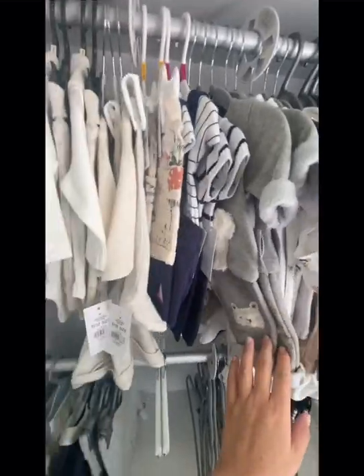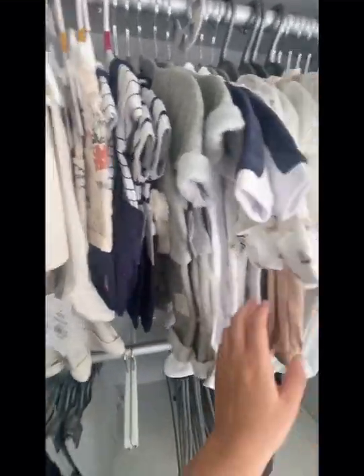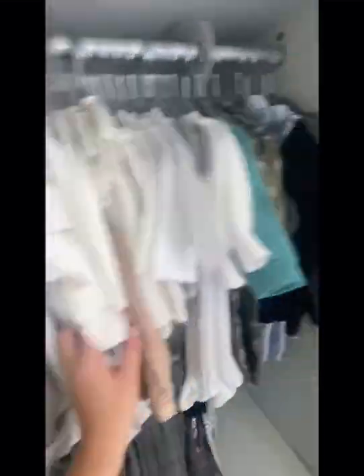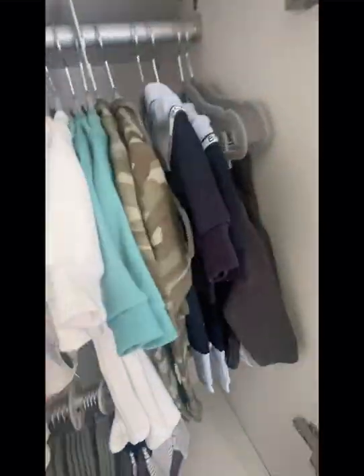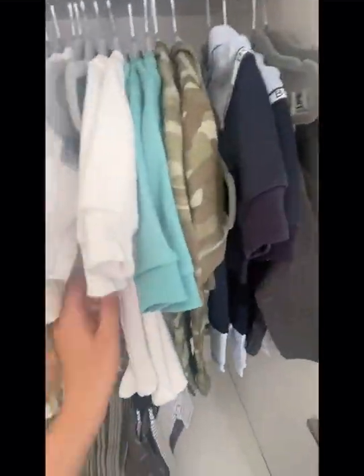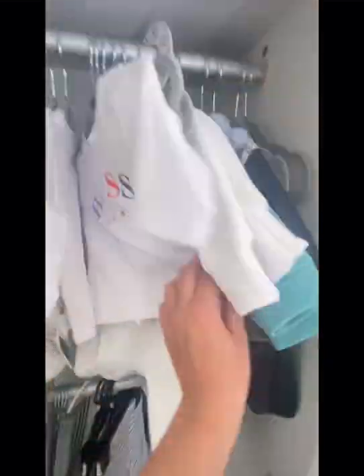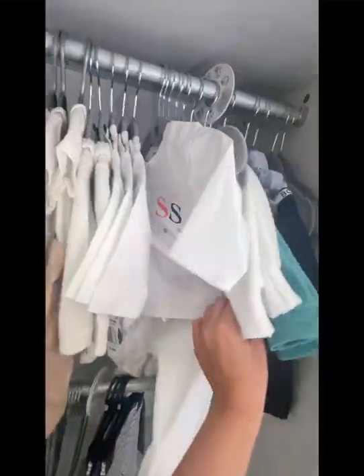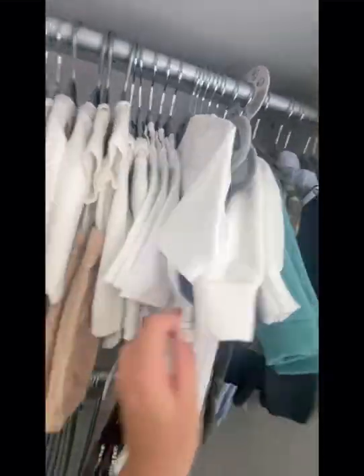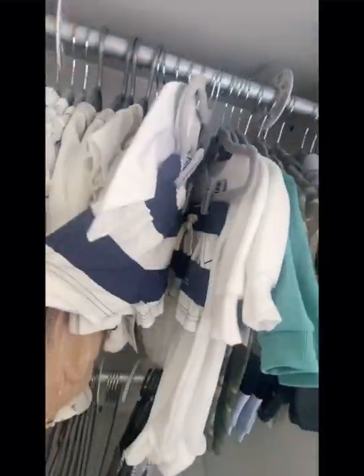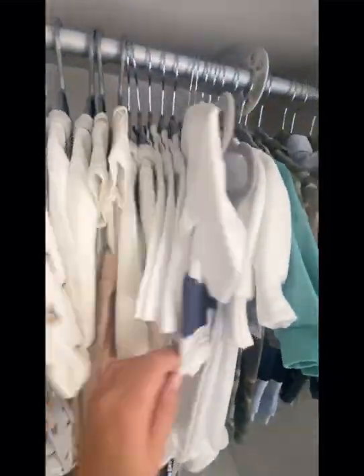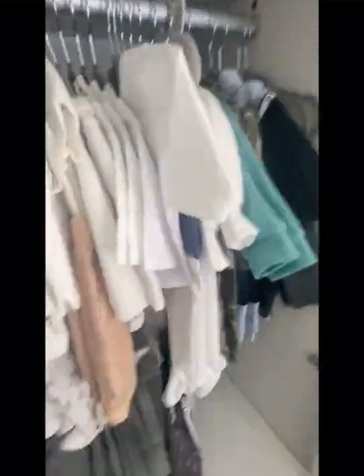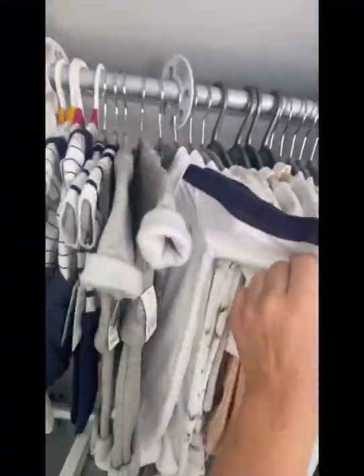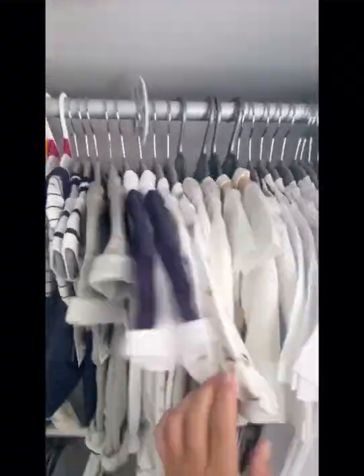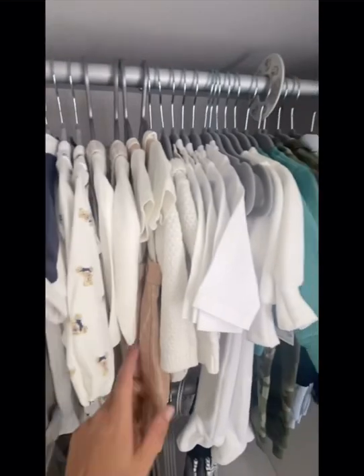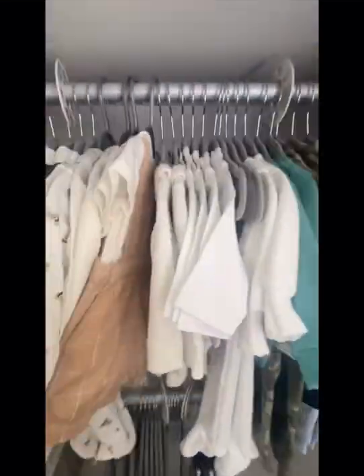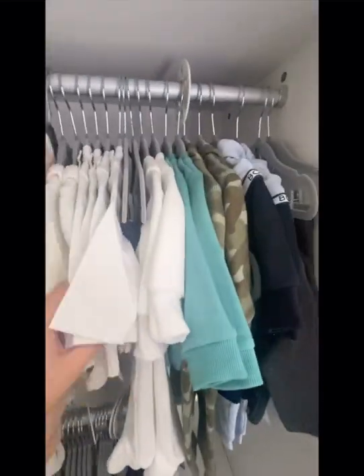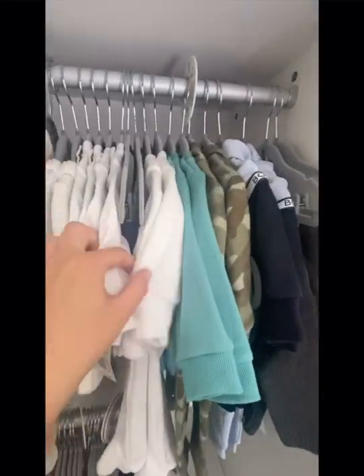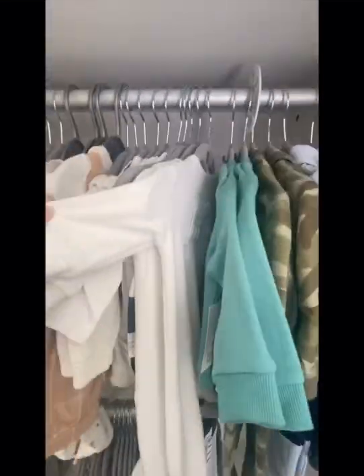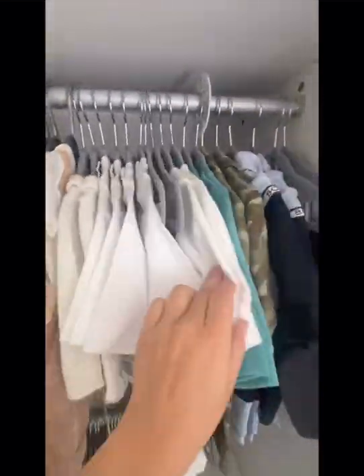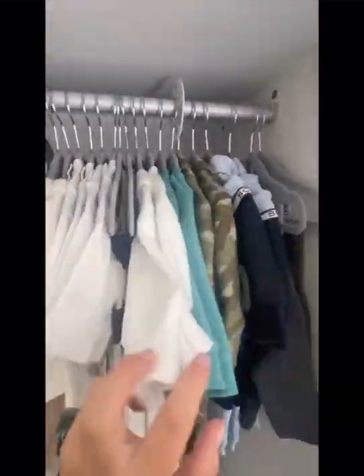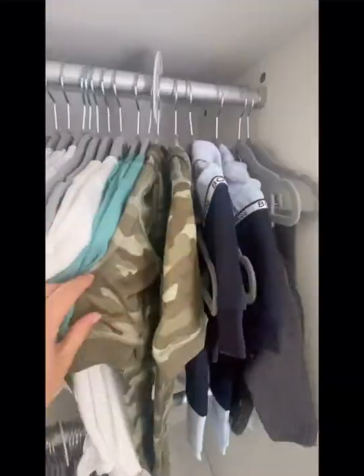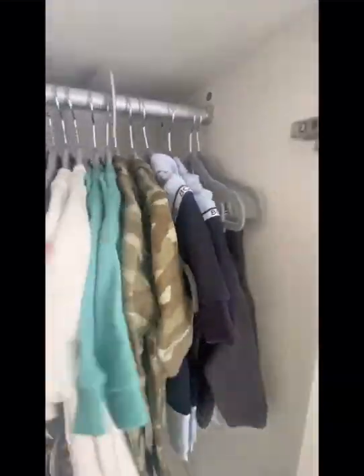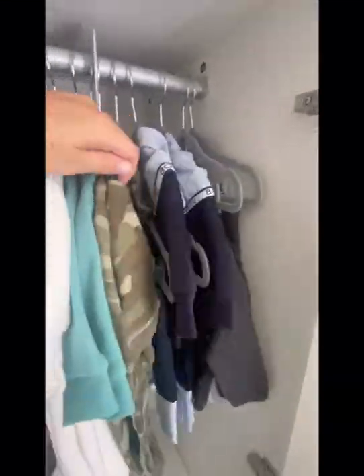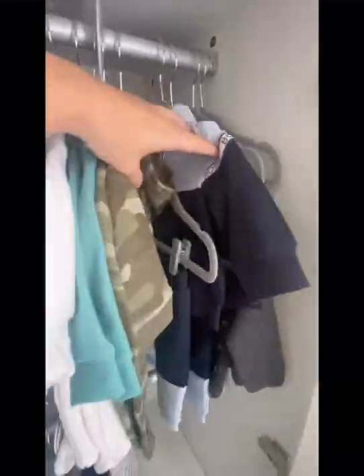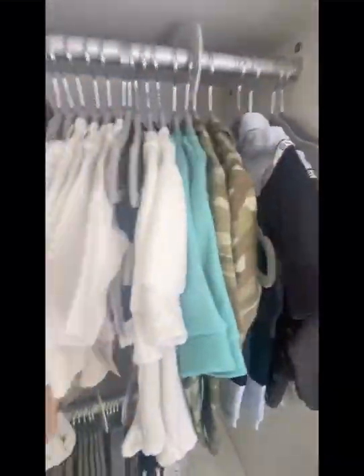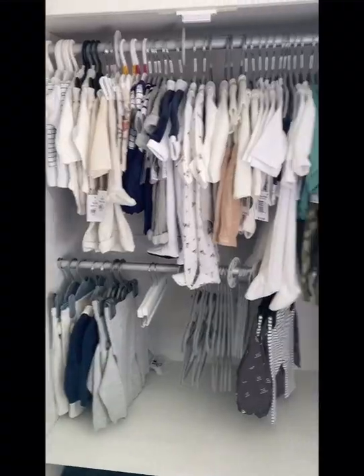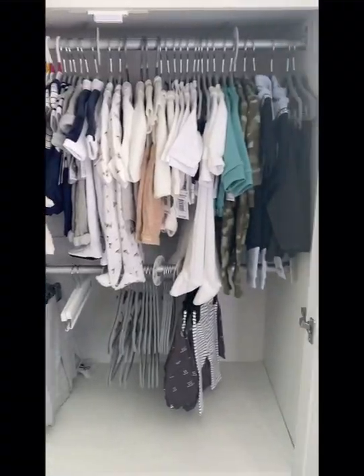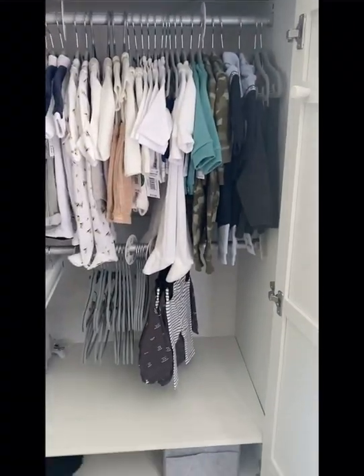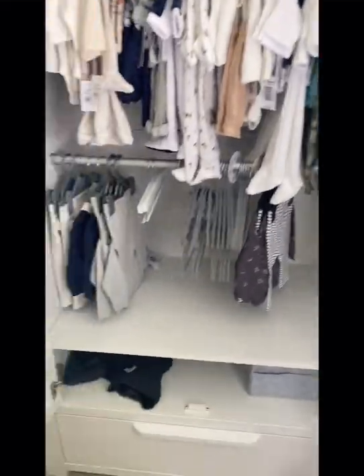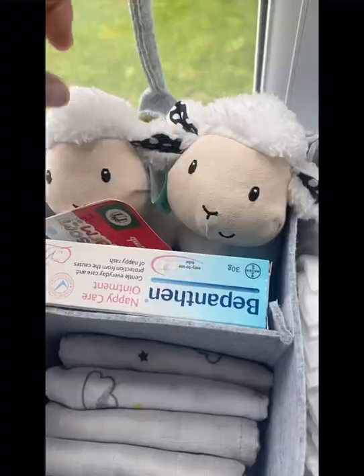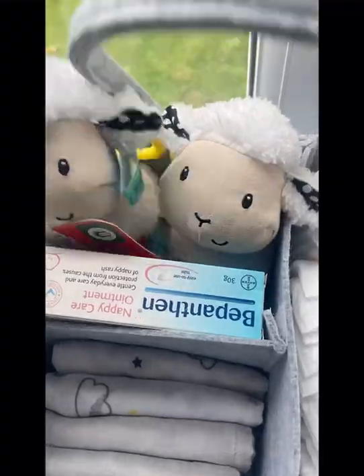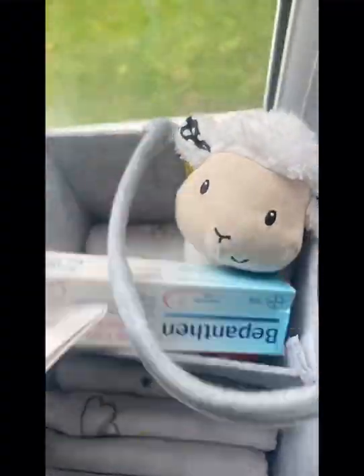I really like everything to be matching and very clean, so I really like the idea of the coat hangers being the same throughout. The next thing you'll see is a caddy that I bought from Amazon.